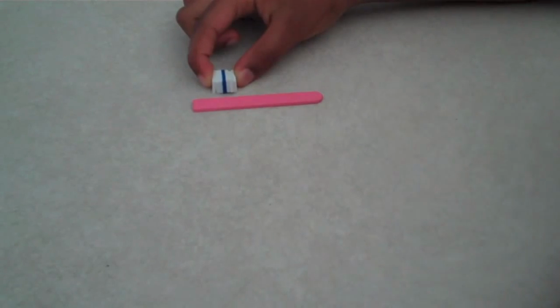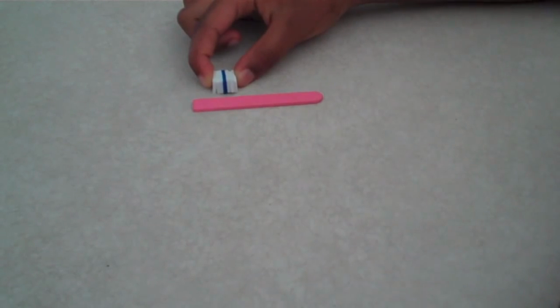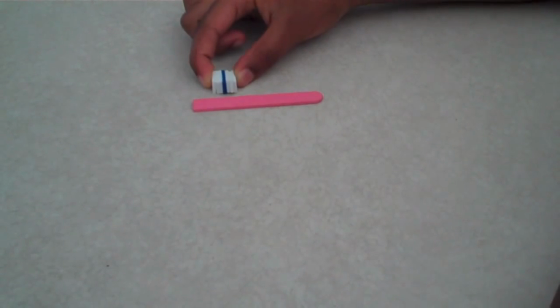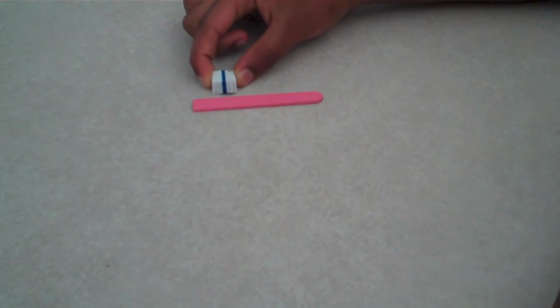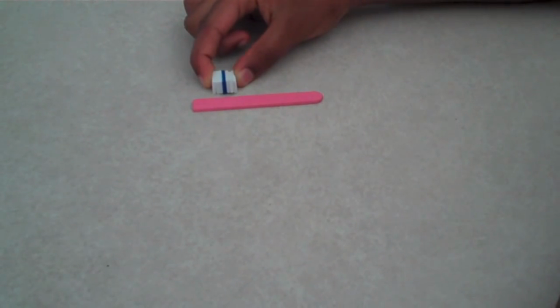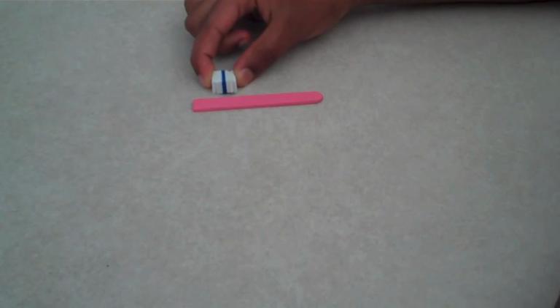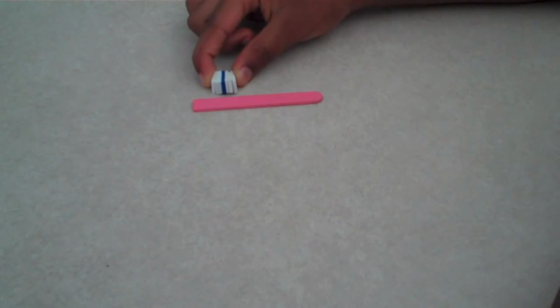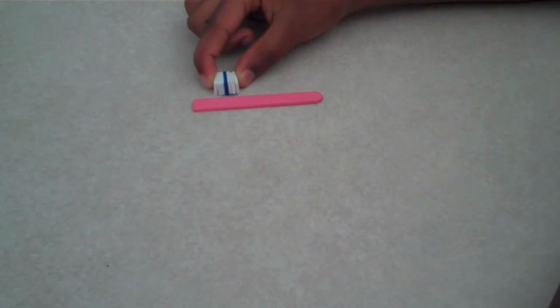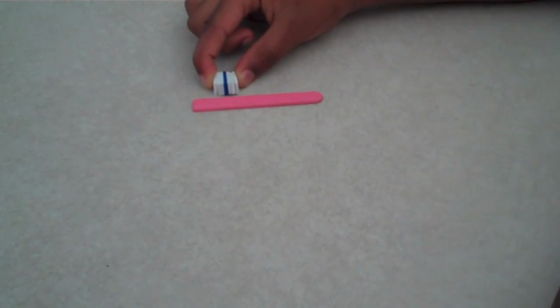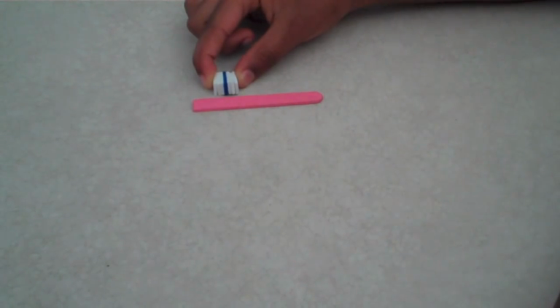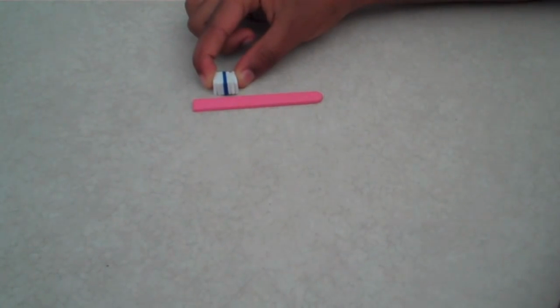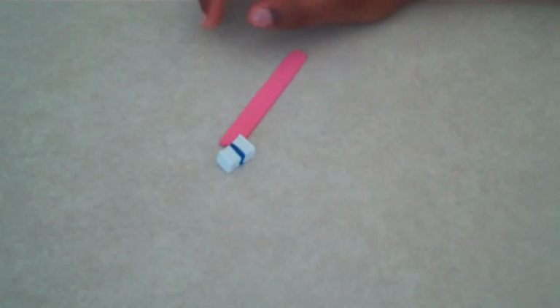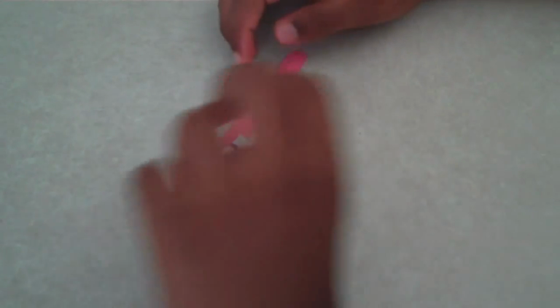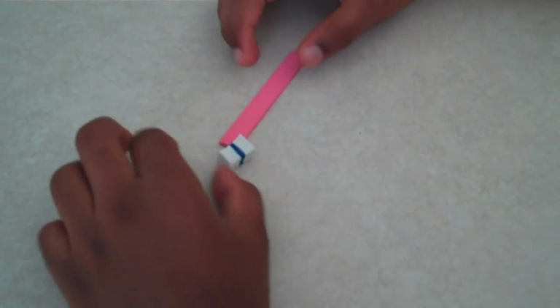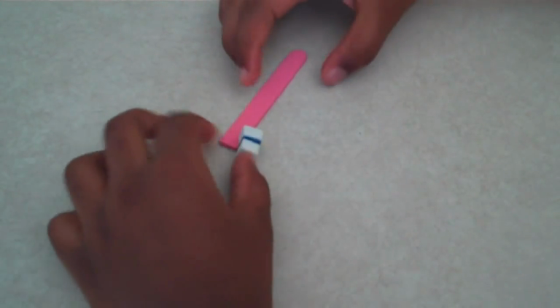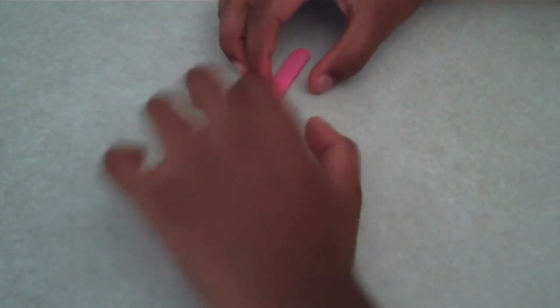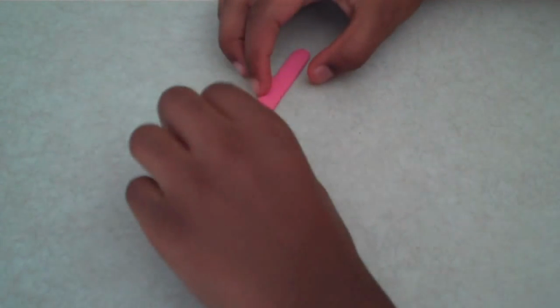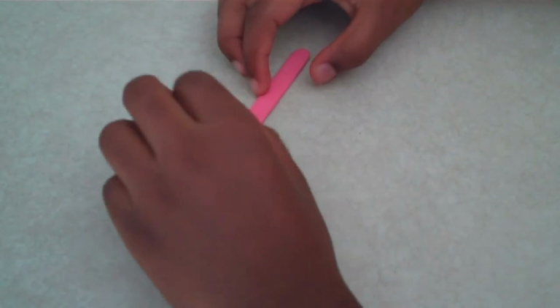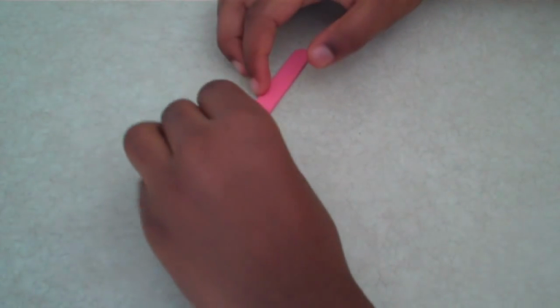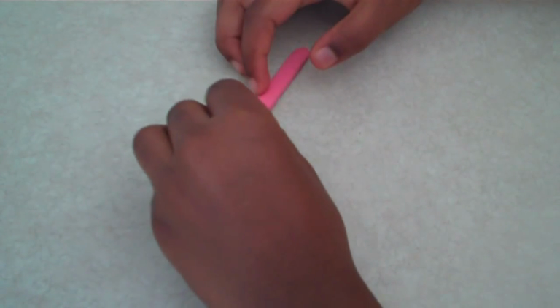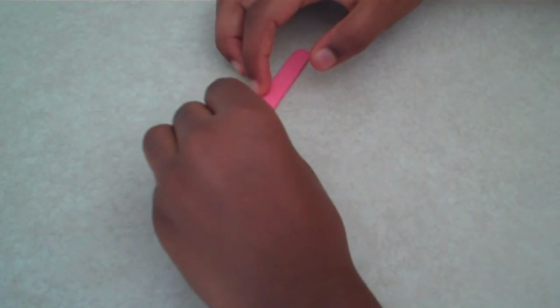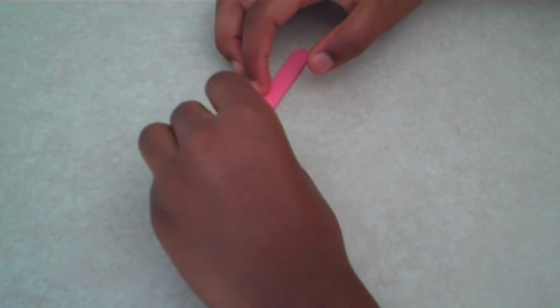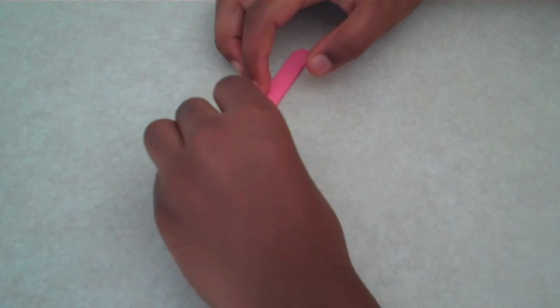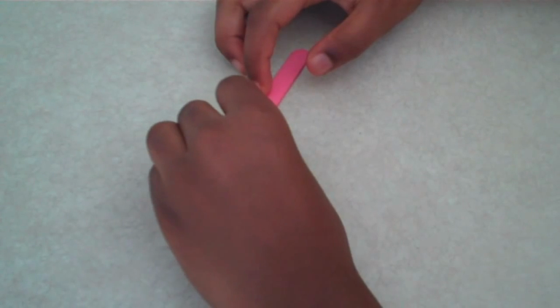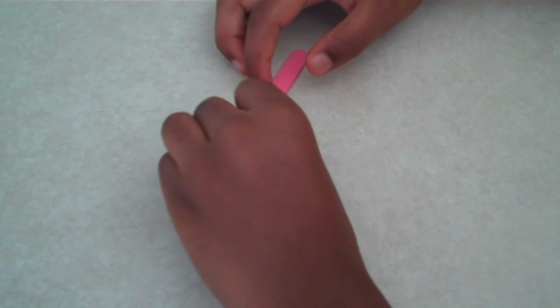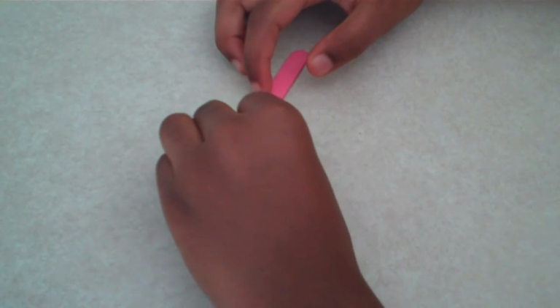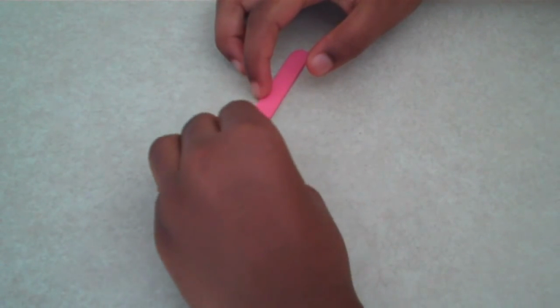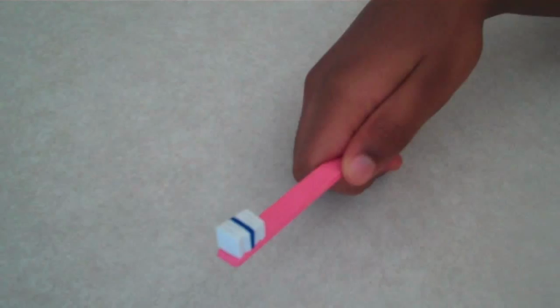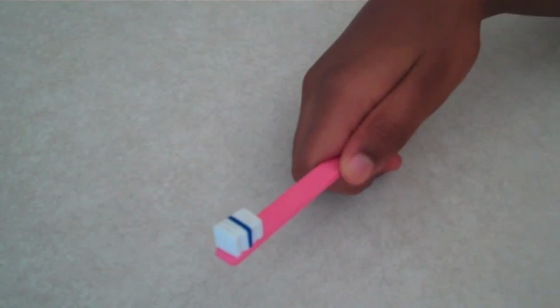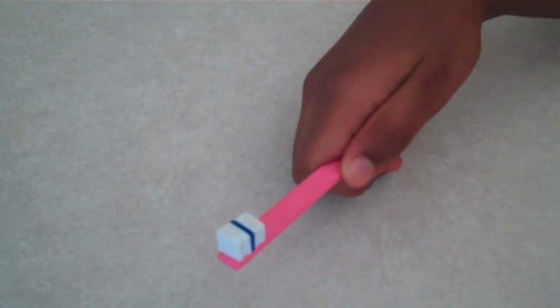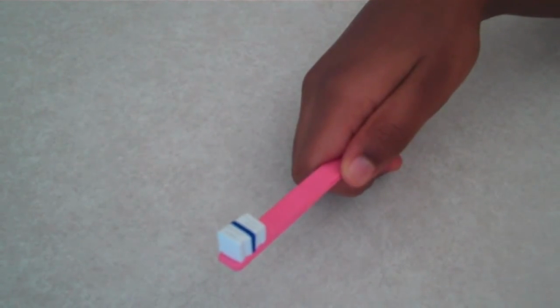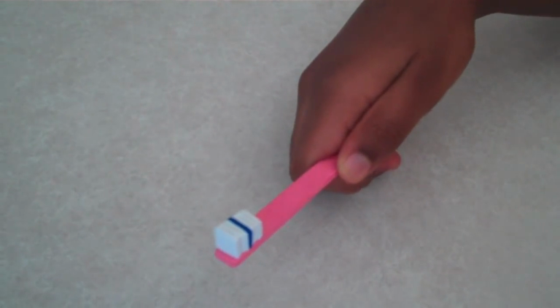Now have a grown up hot glue the pieces together and hot glue it onto your popsicle stick. And you're done.